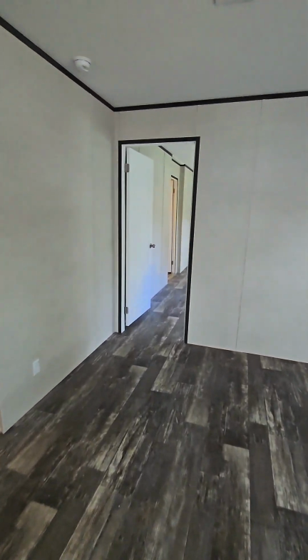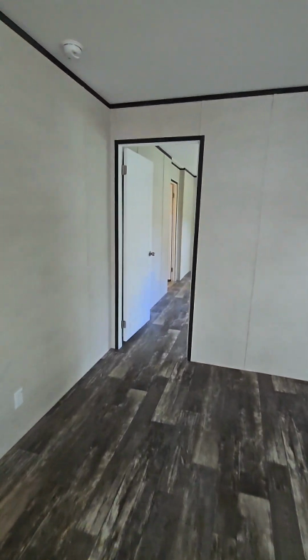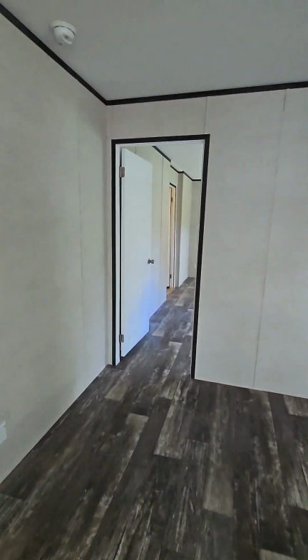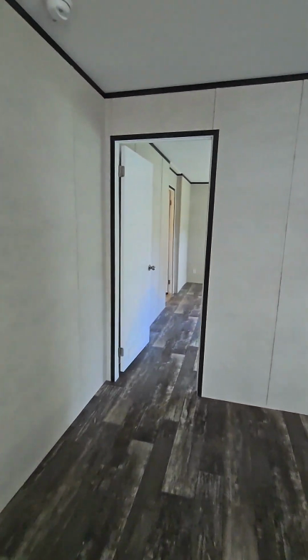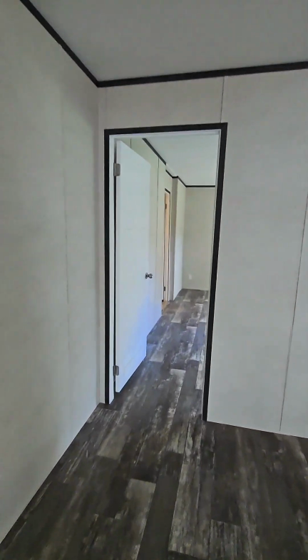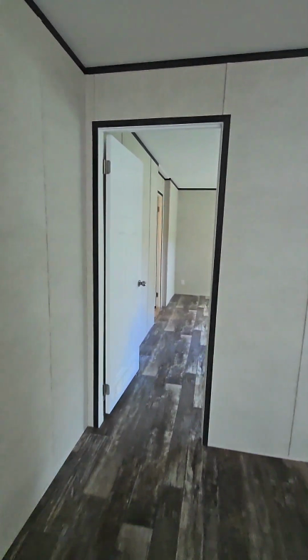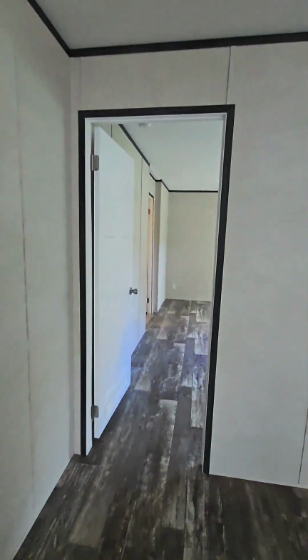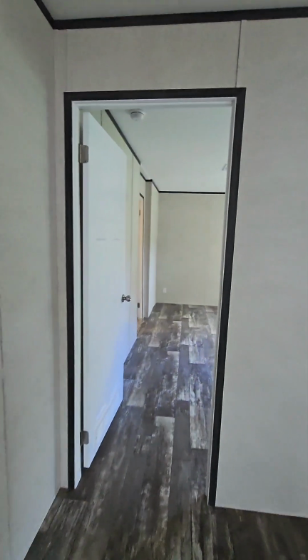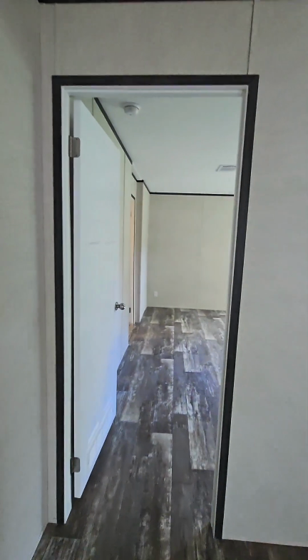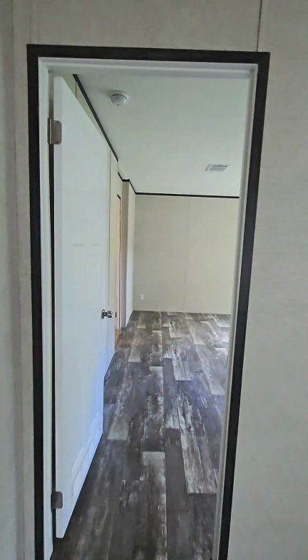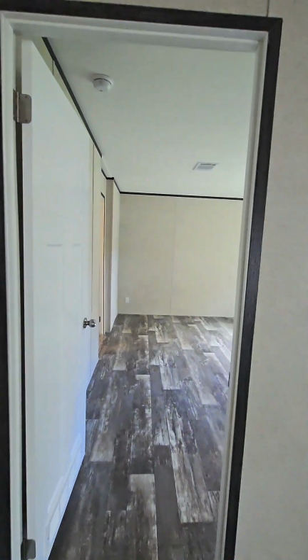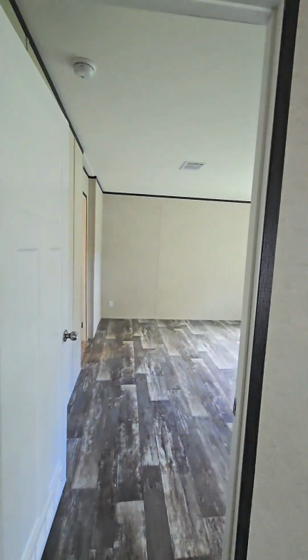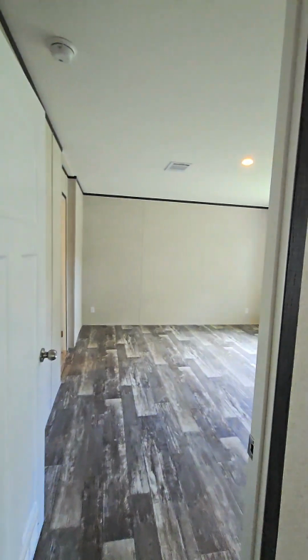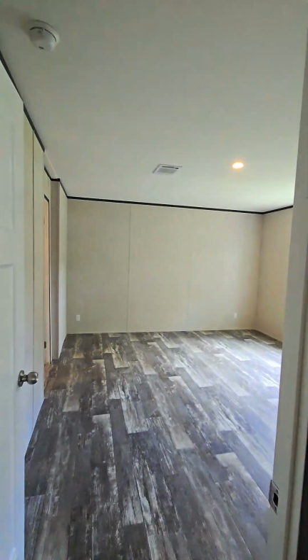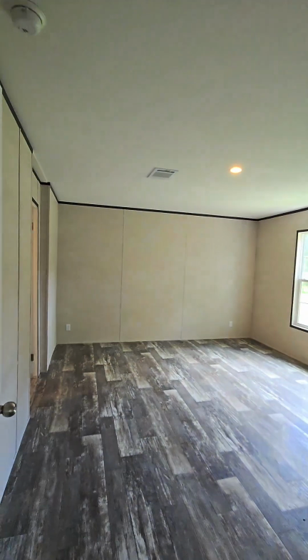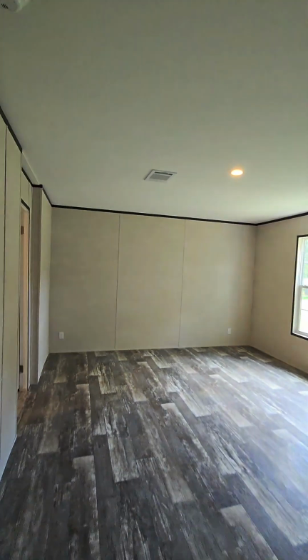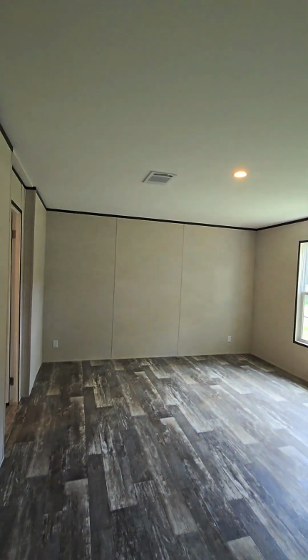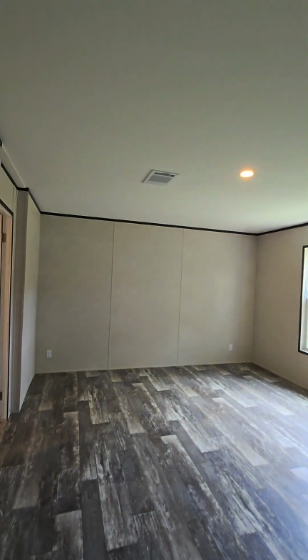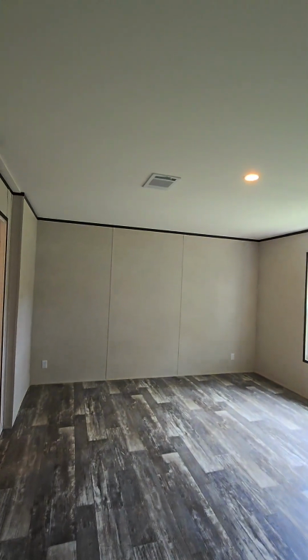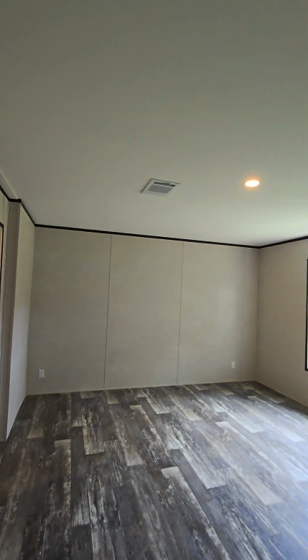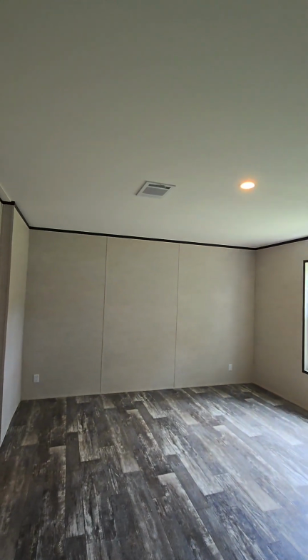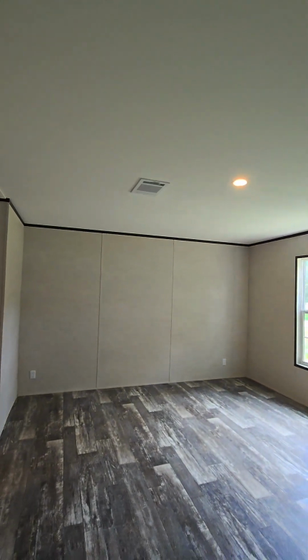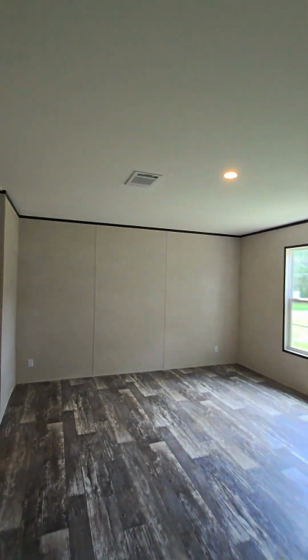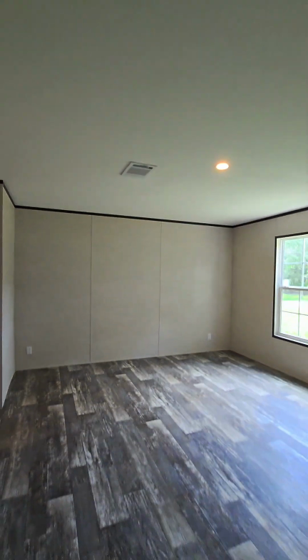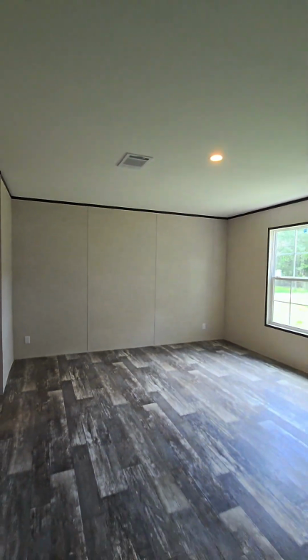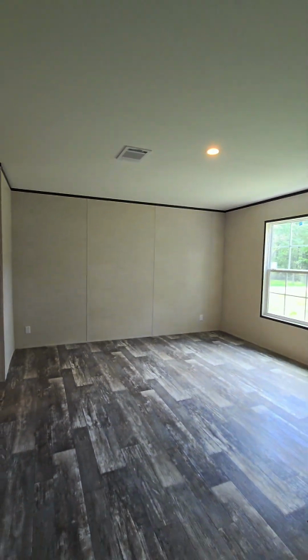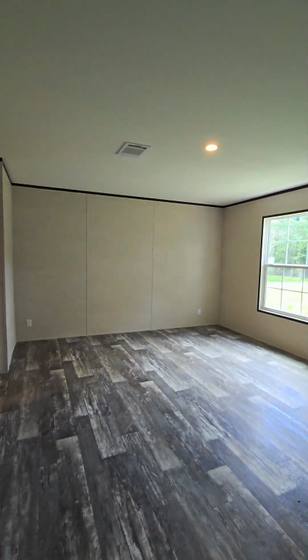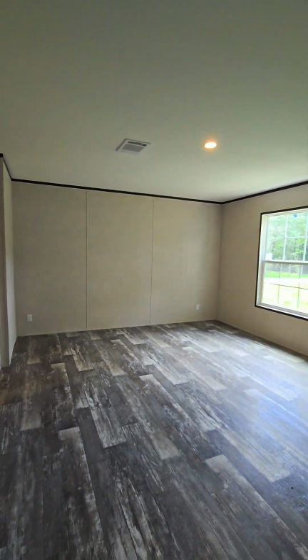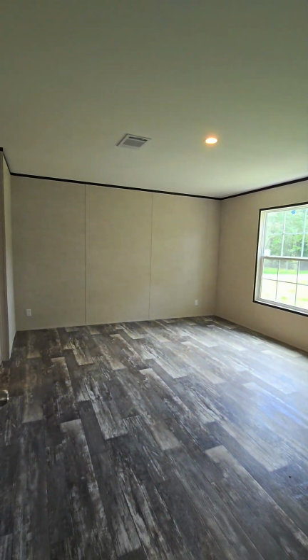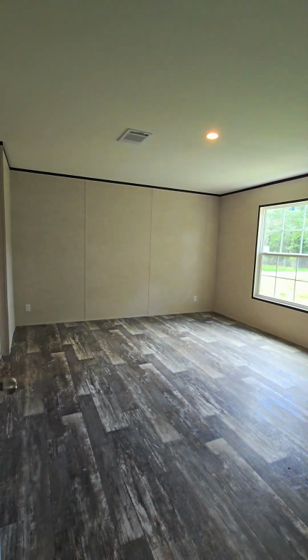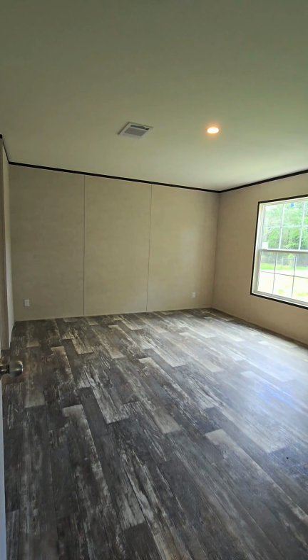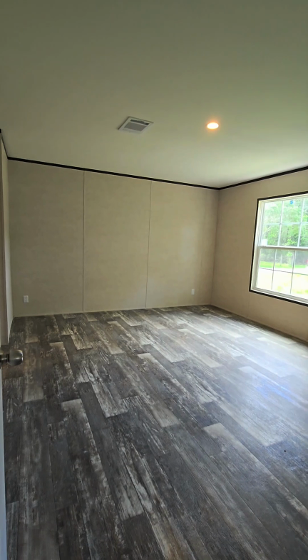We've got some nice dark wood faux floors, and we'll make our way right now into the master. One thing I want to point out — the AC vents are in the ceiling and not in the floor like you get in a lot of other homes like this.